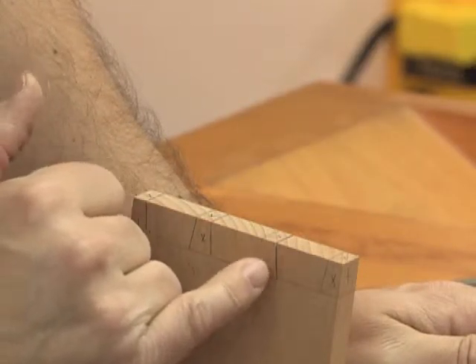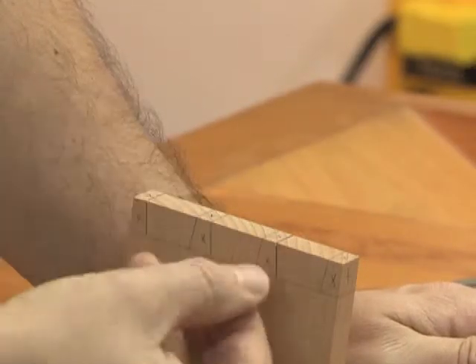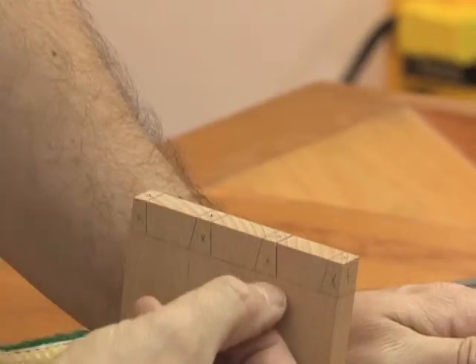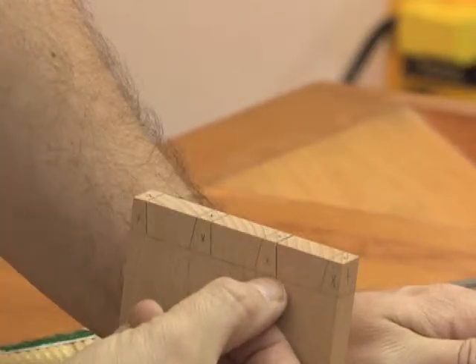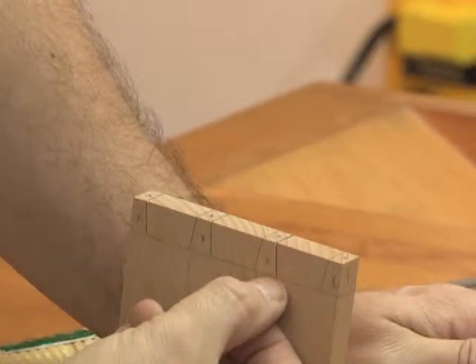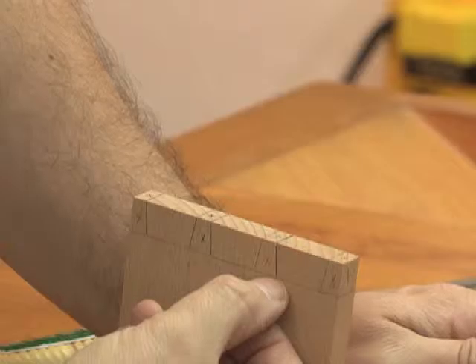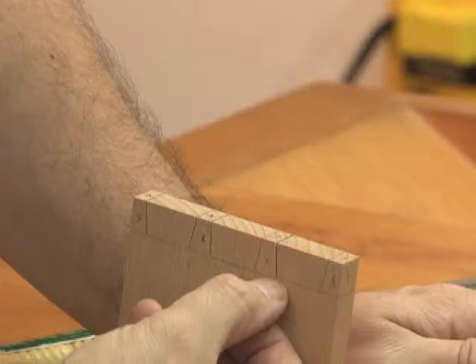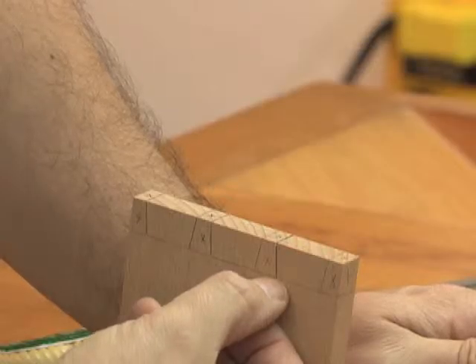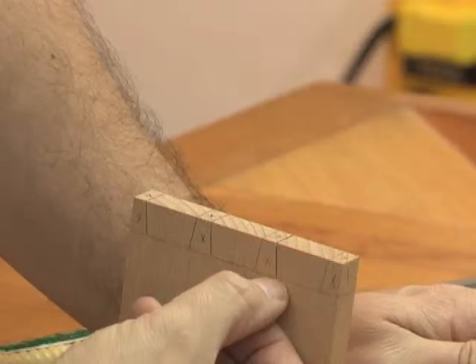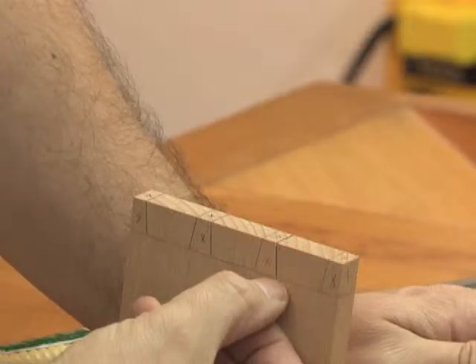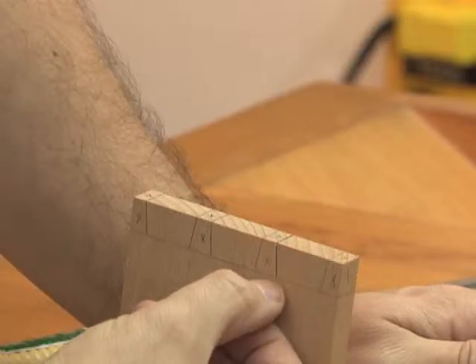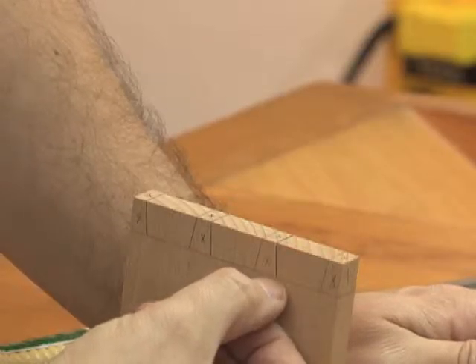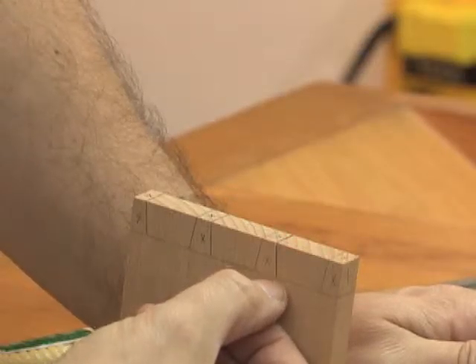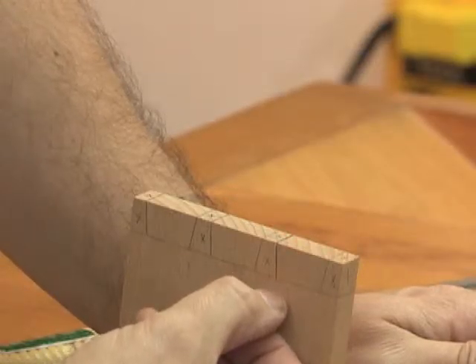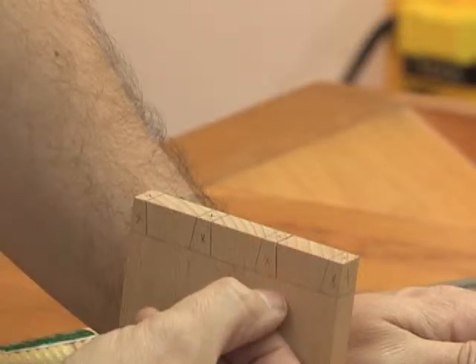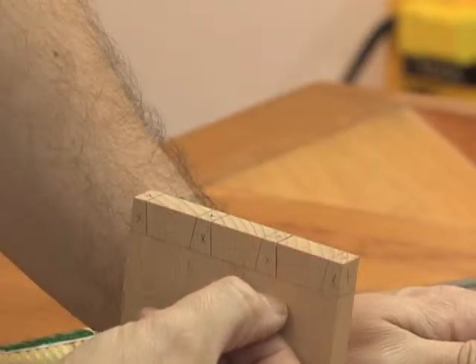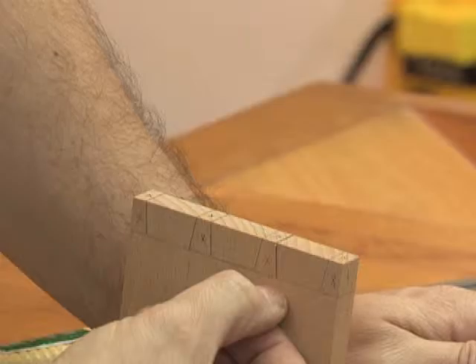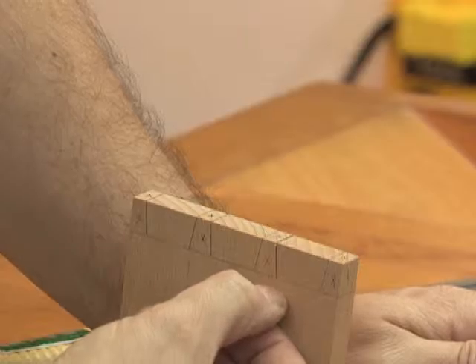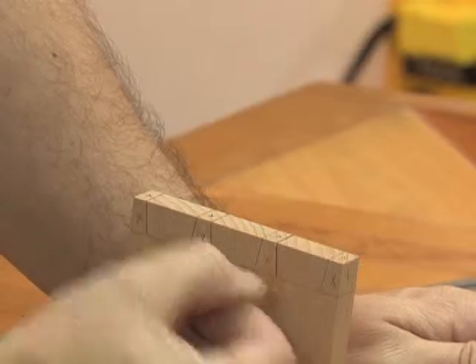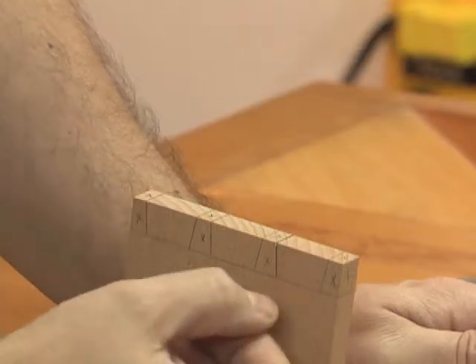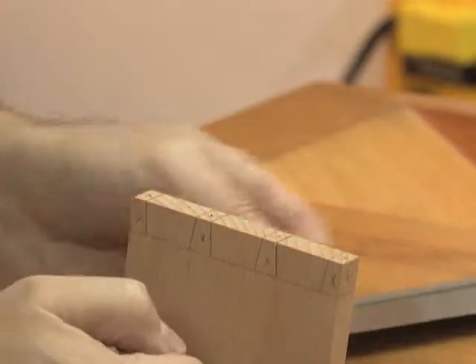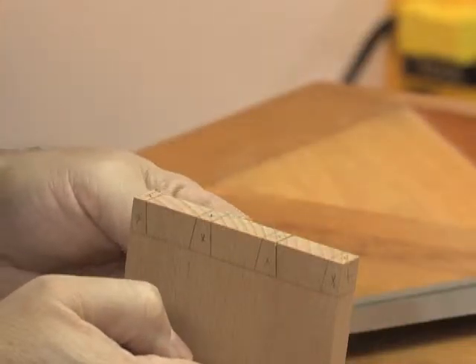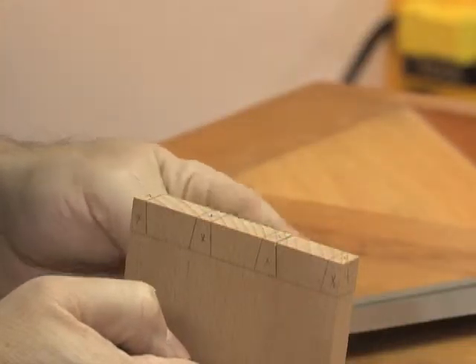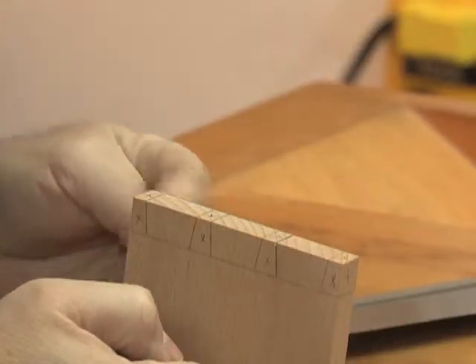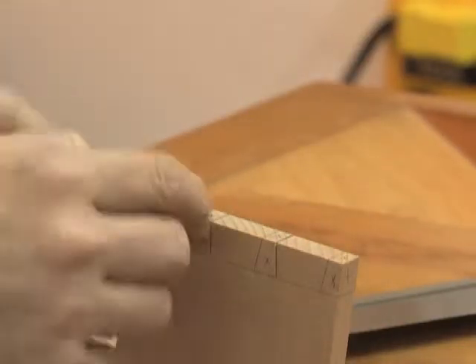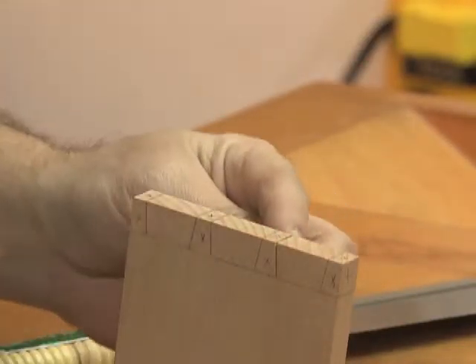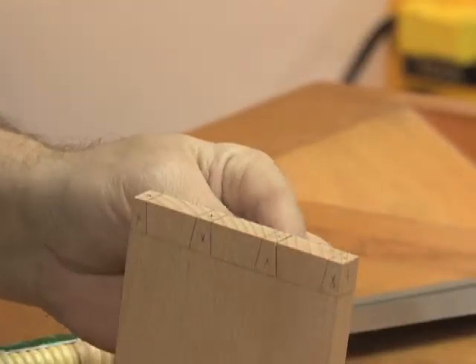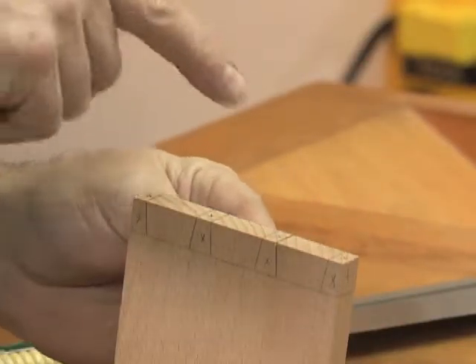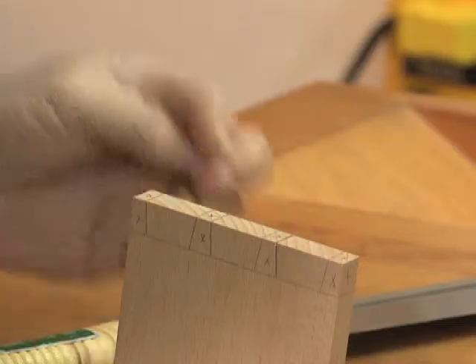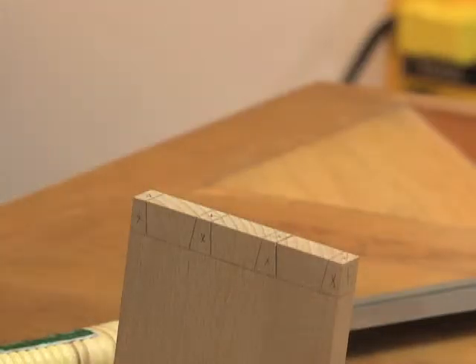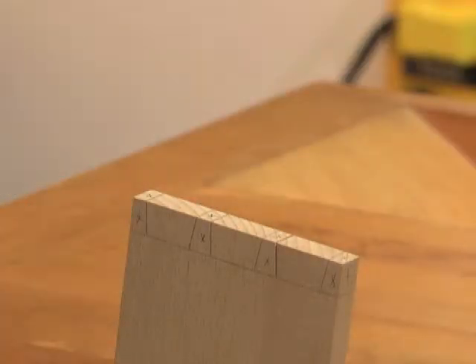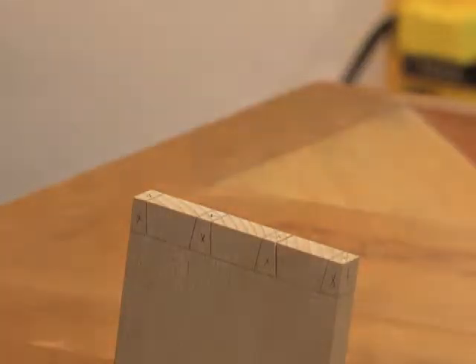So there's my first cut. Be very careful to end before or at the shoulder — if you go past, there's no way to correct that hole other than to fill it. Also check the back that you don't go past the shoulder on the inside either.